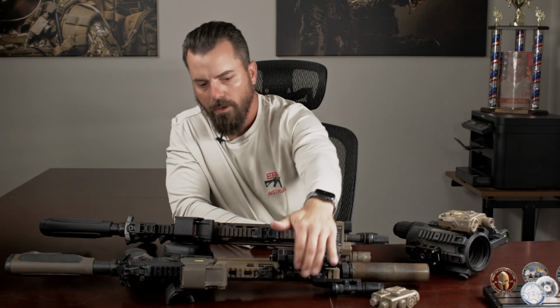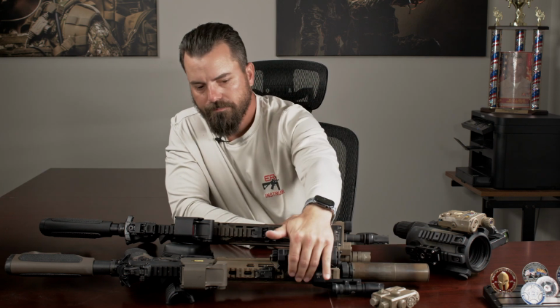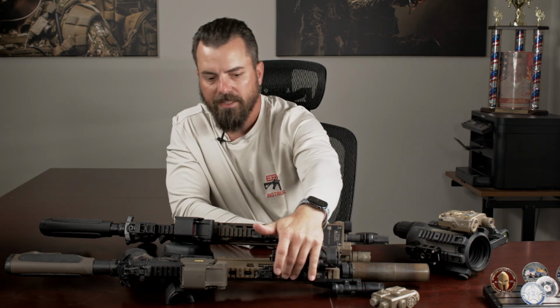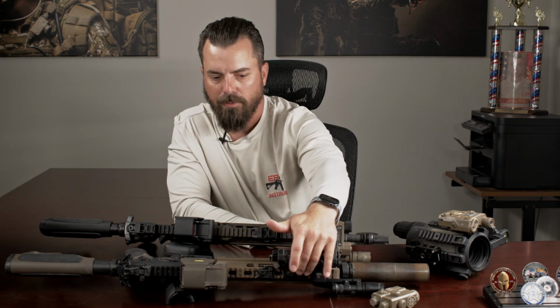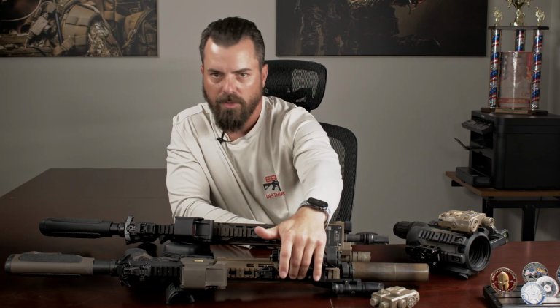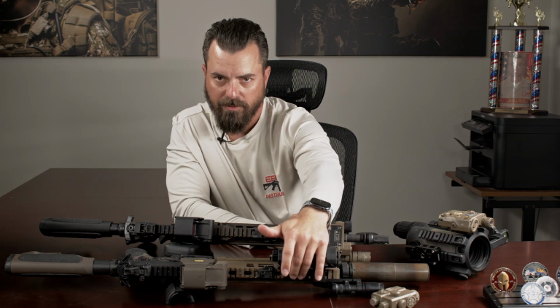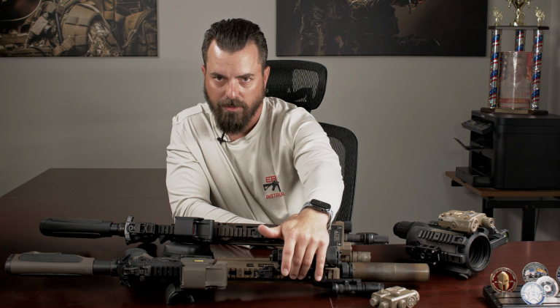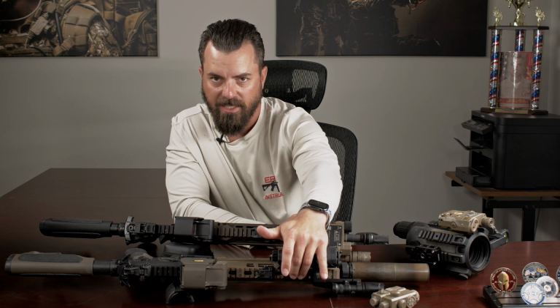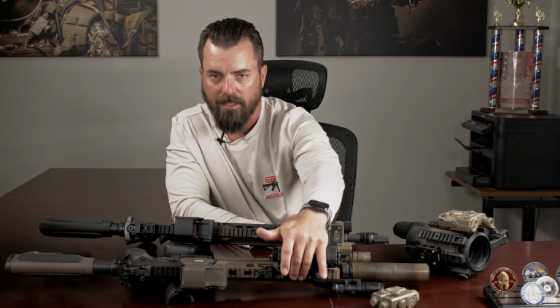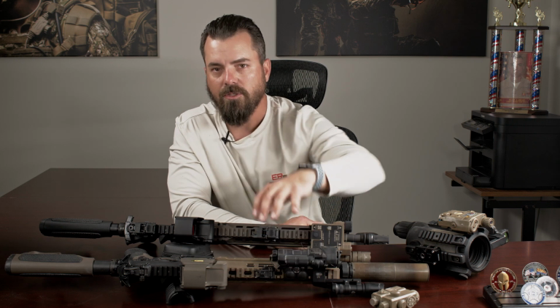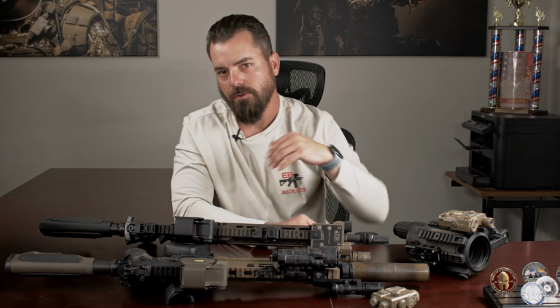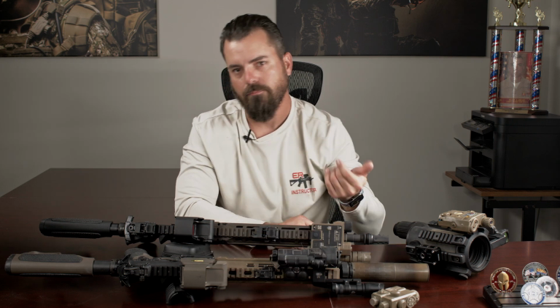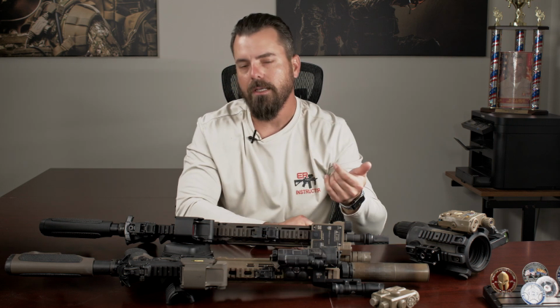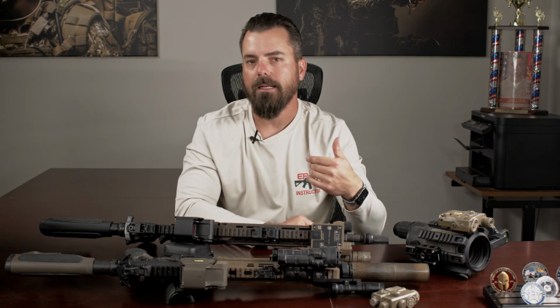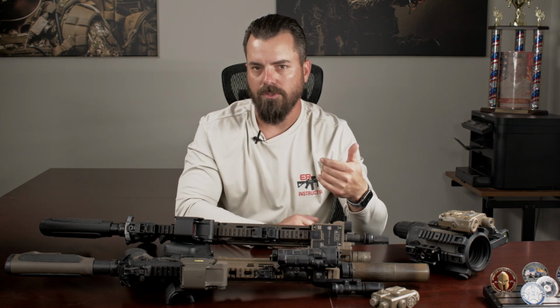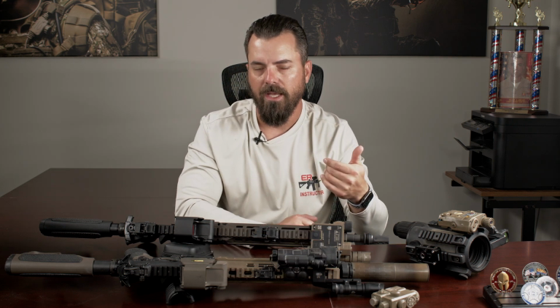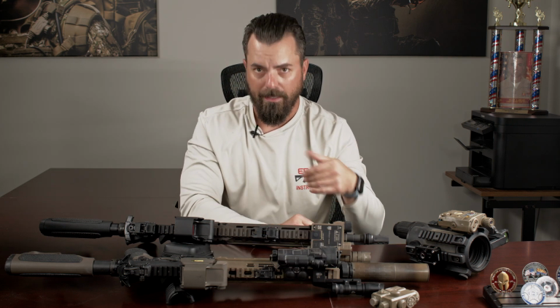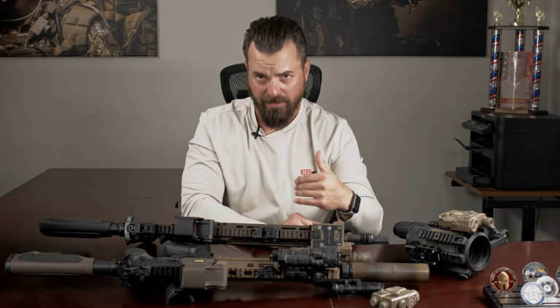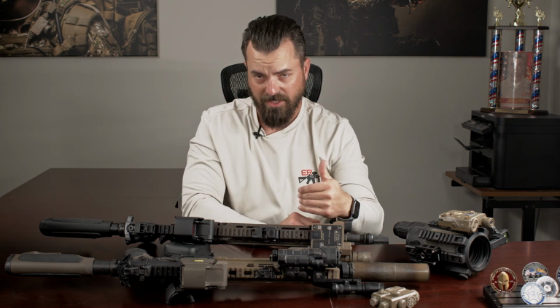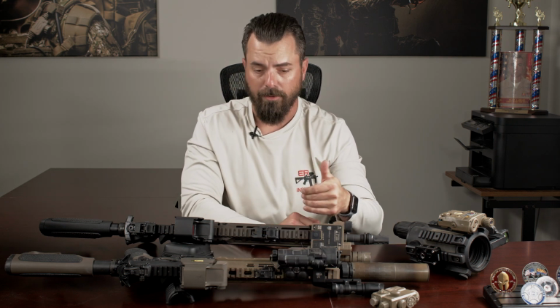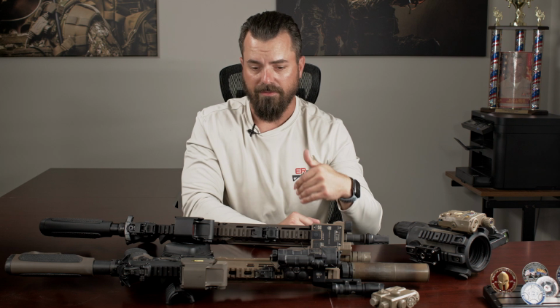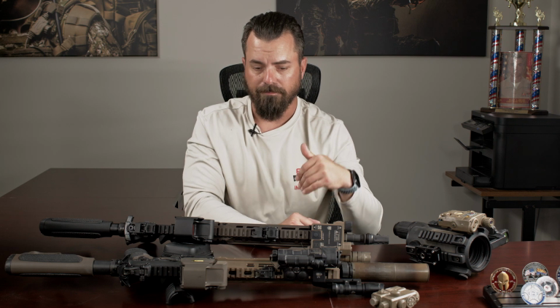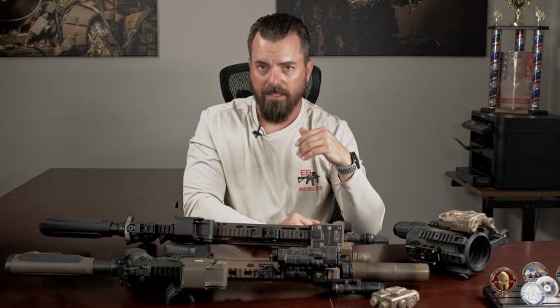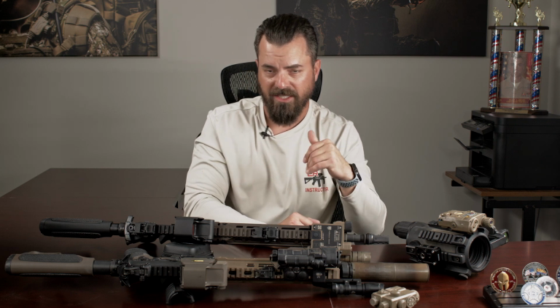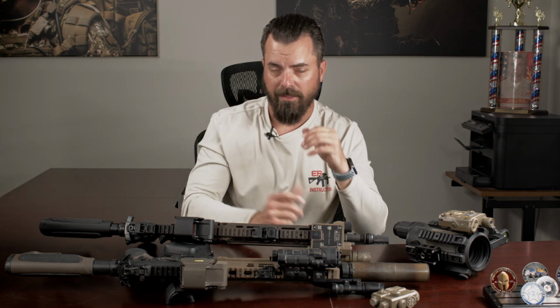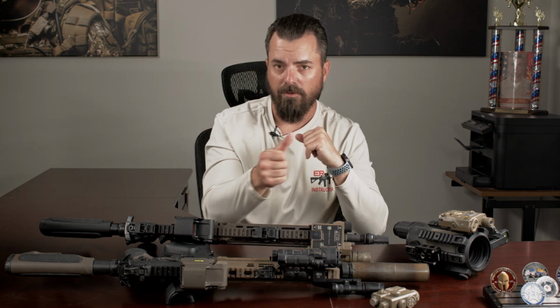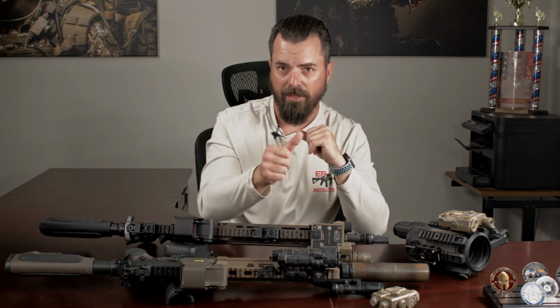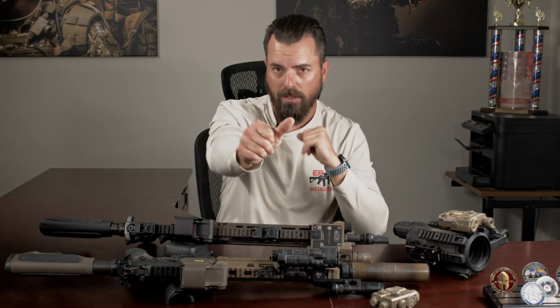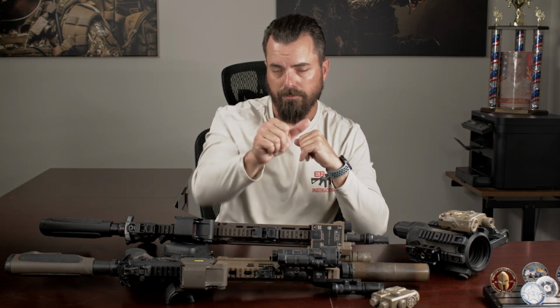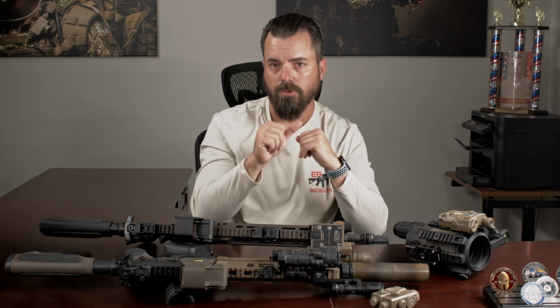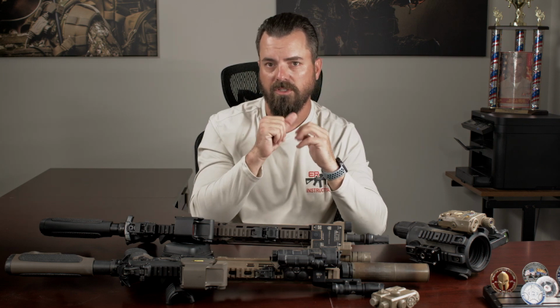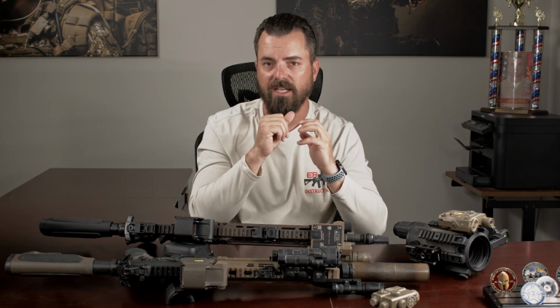The Maul has a pressure switch built into the top, which allows me to use temporary activation a lot easier. And because I'm using temporary a lot of the time, it makes it easy to remove my thumb and toggle through those shorter-distance settings.